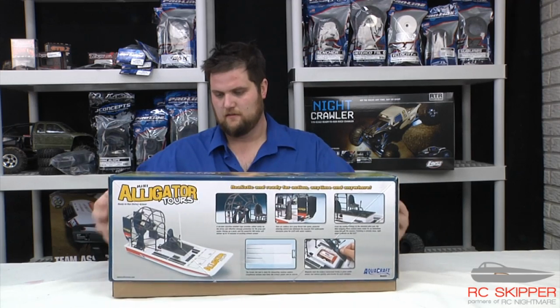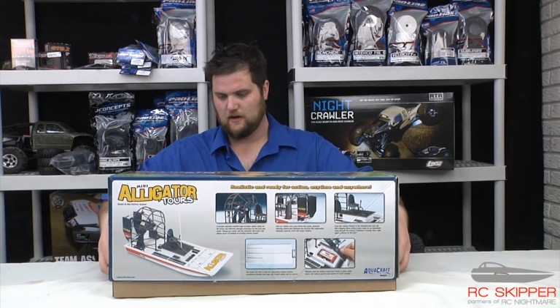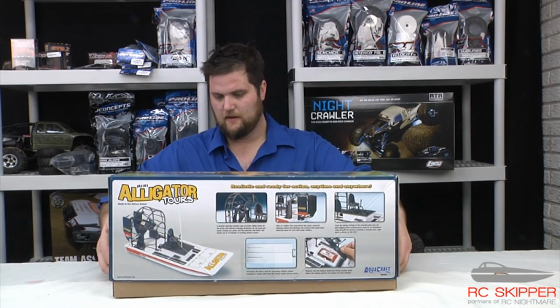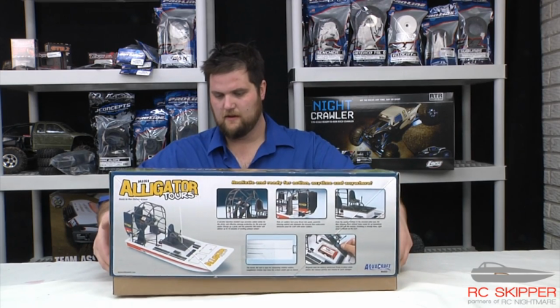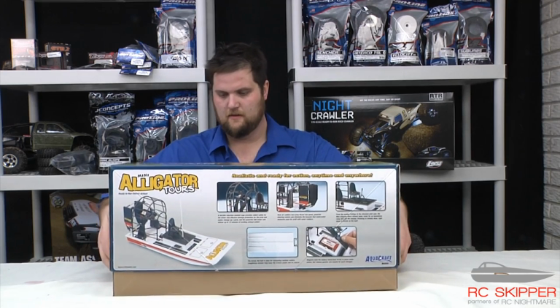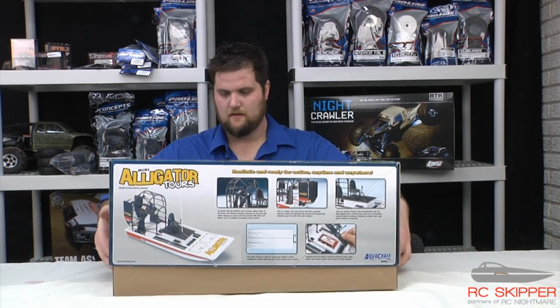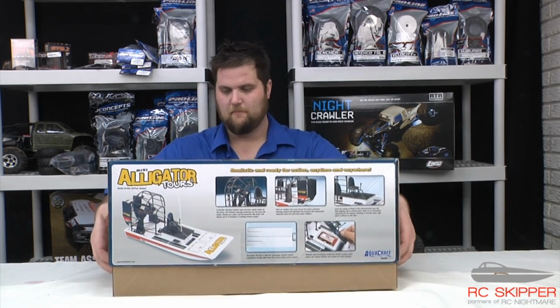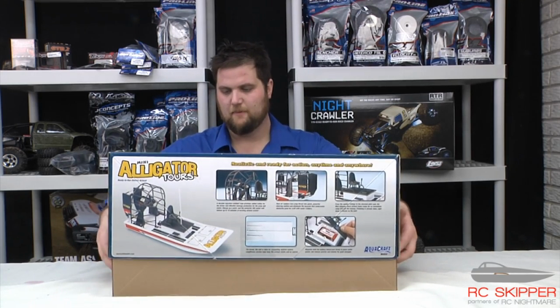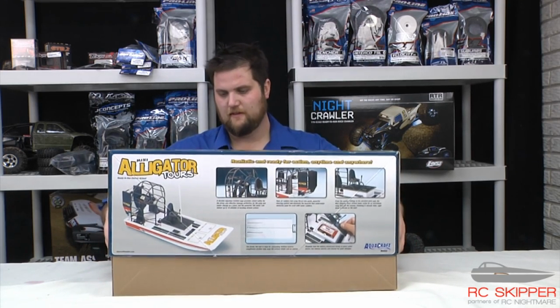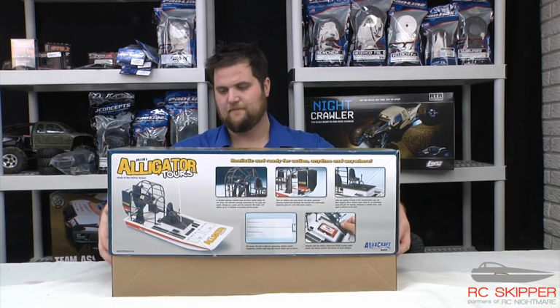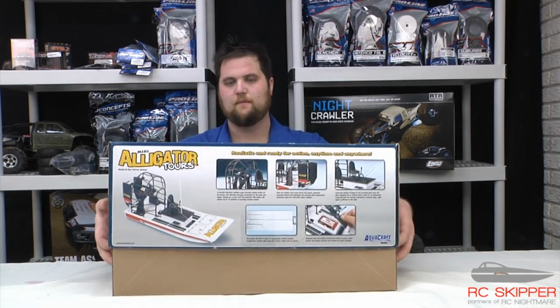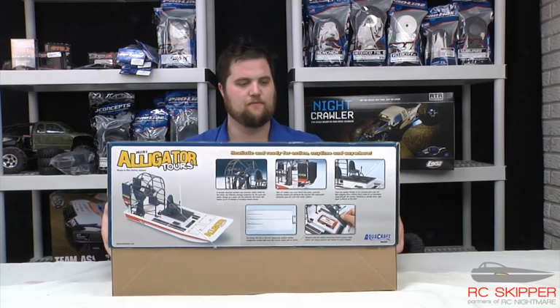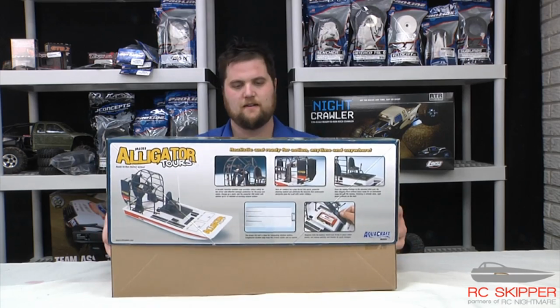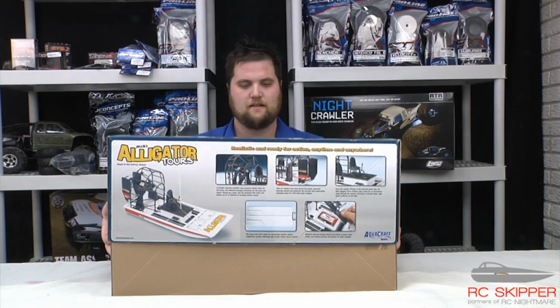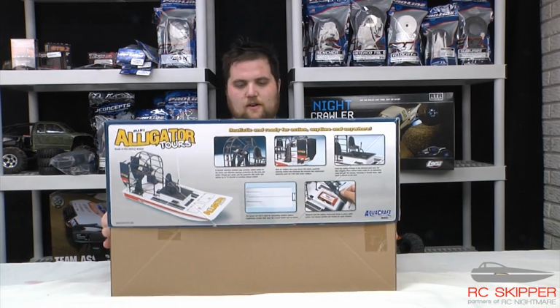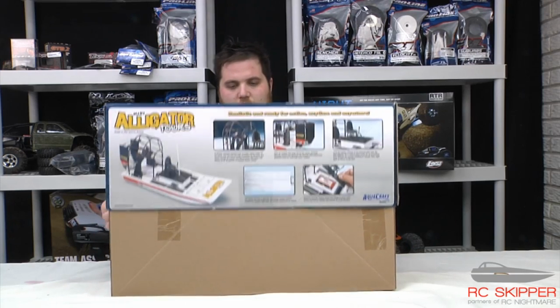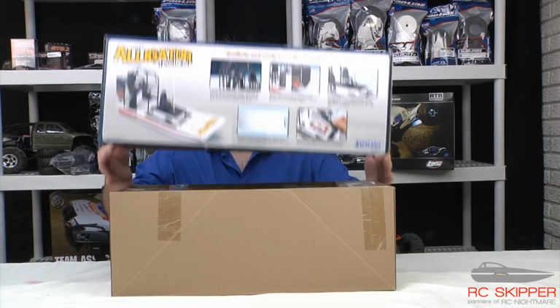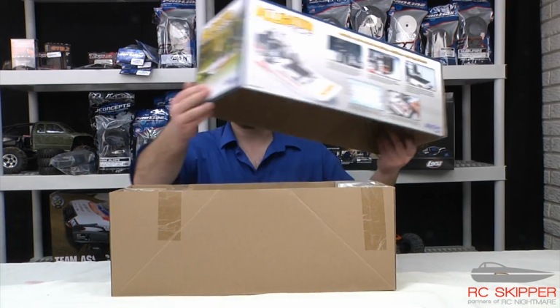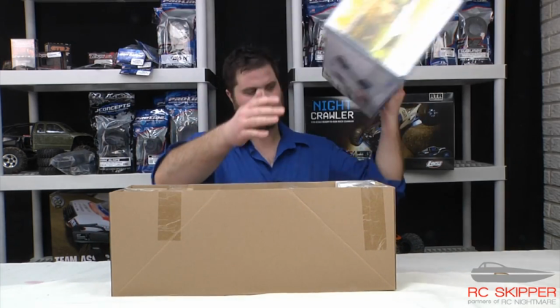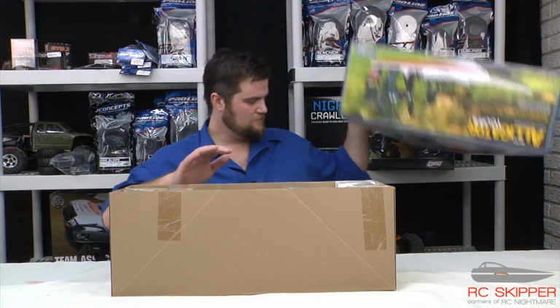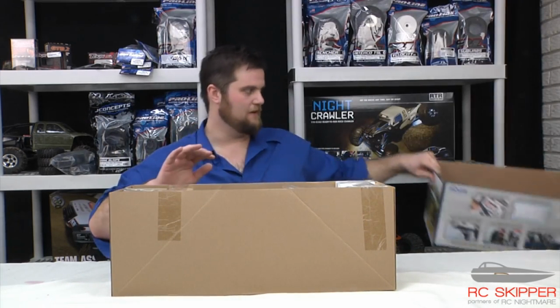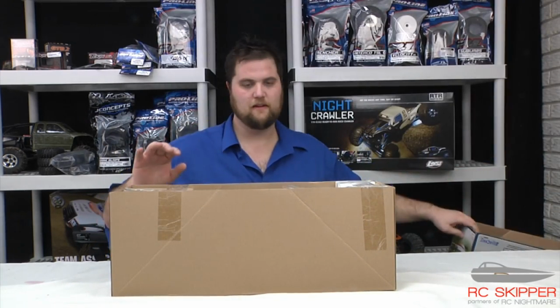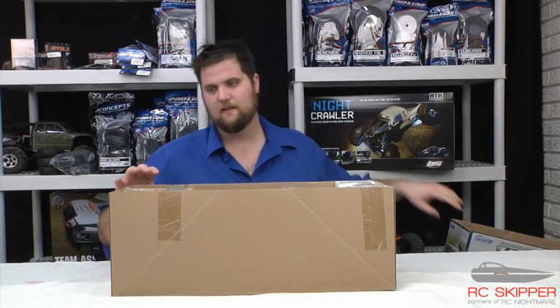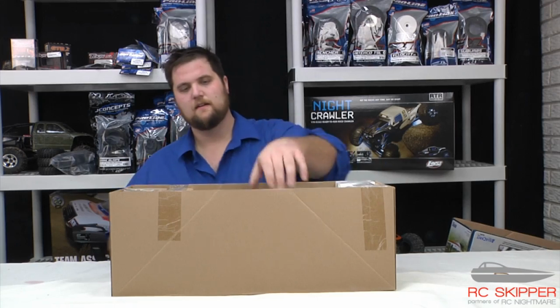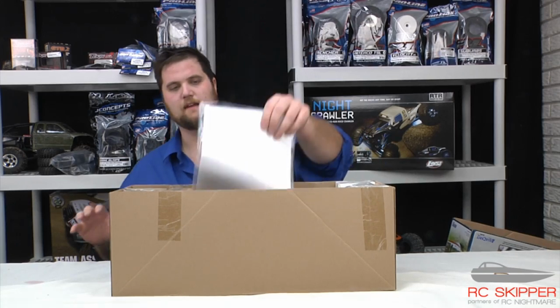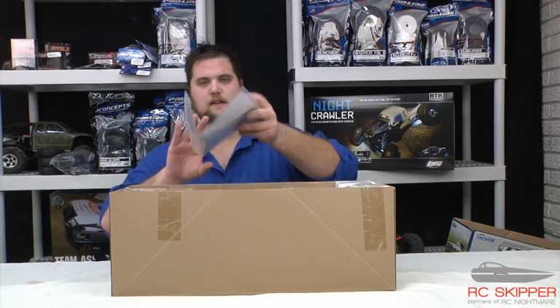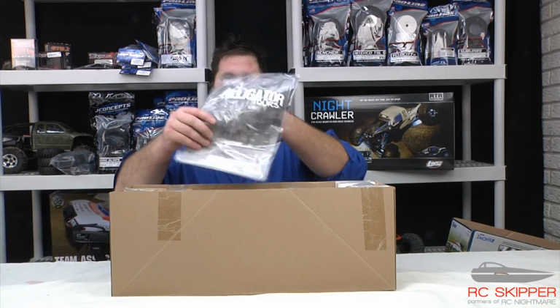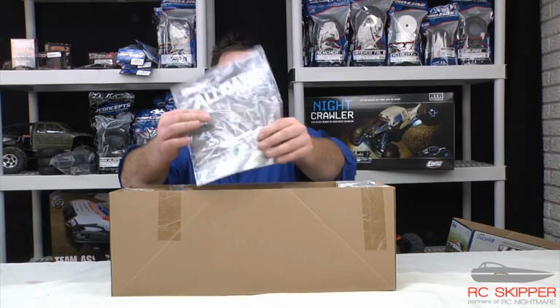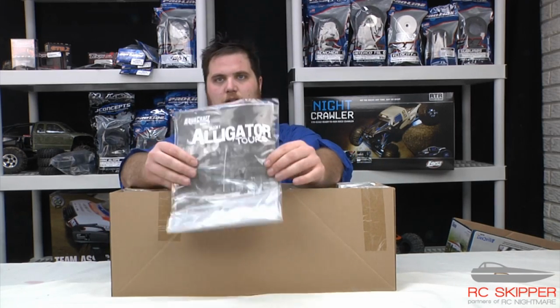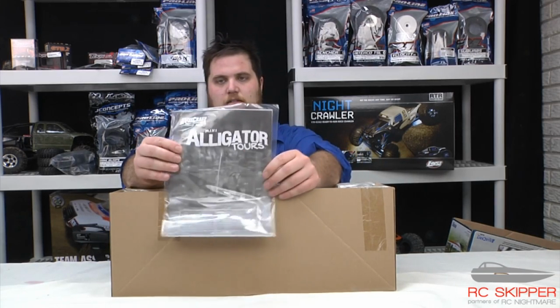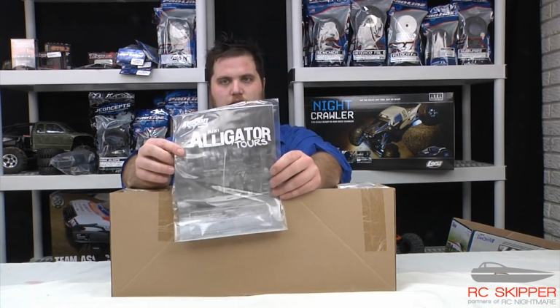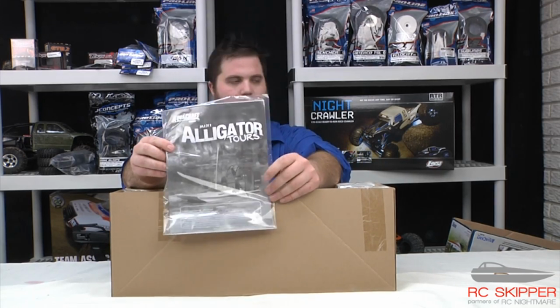Now you can upgrade the pack, but this is not really meant for all-day running. Being NiMH — nickel metal hydride, that is.